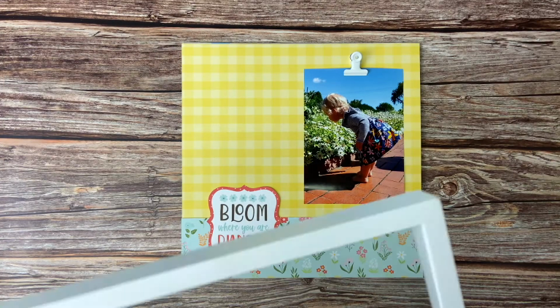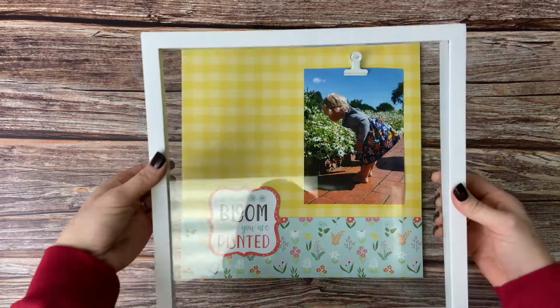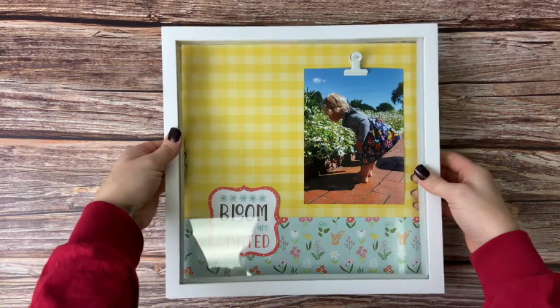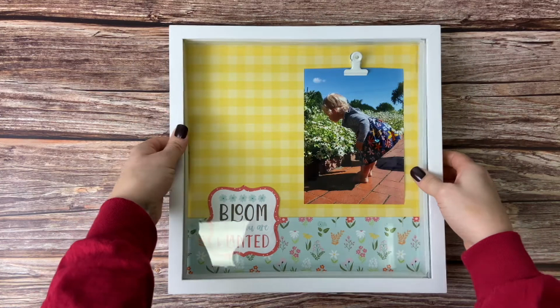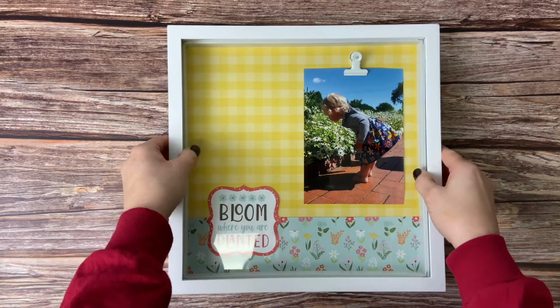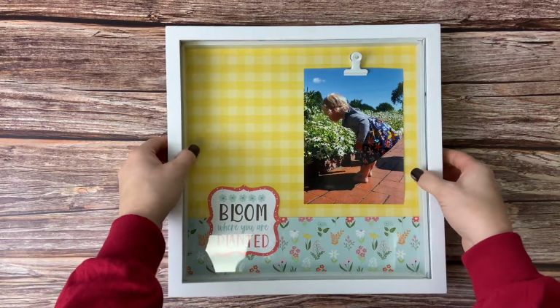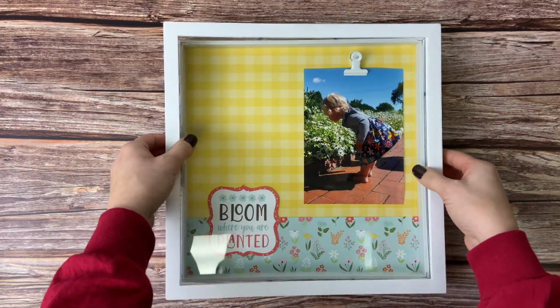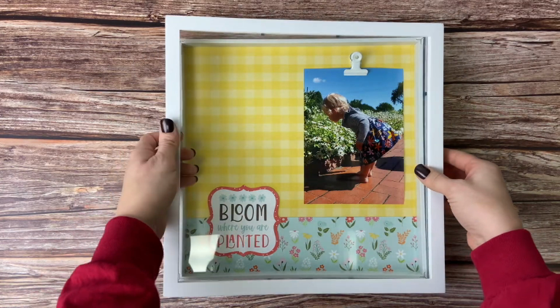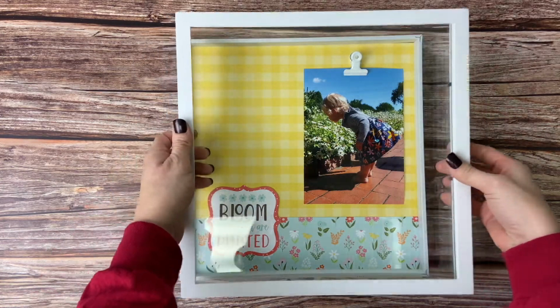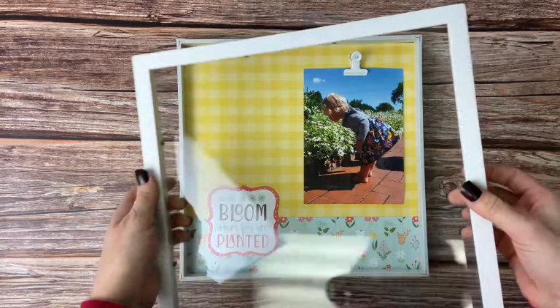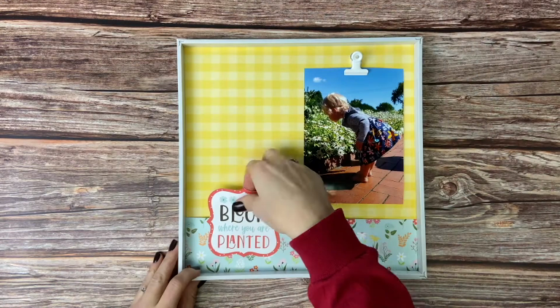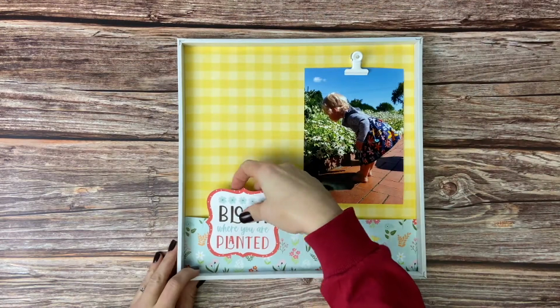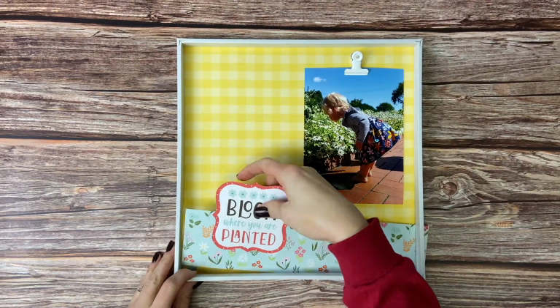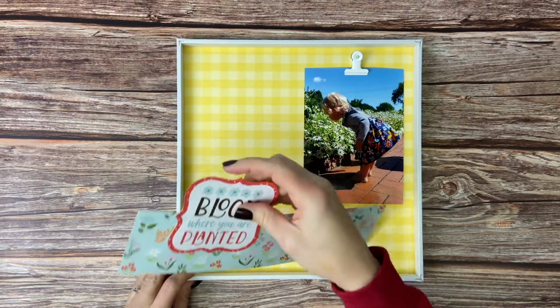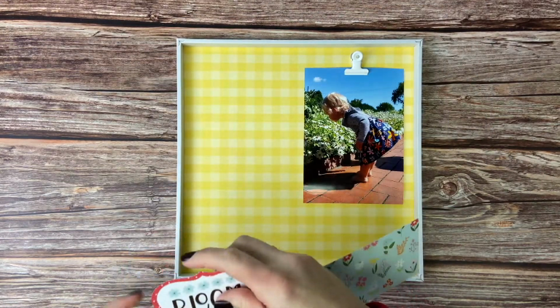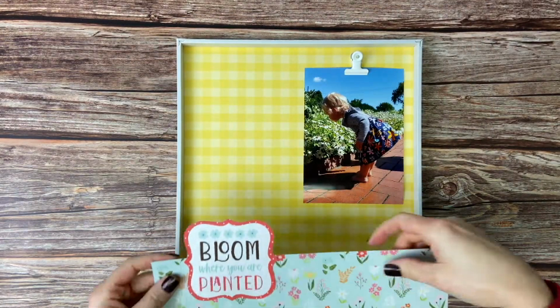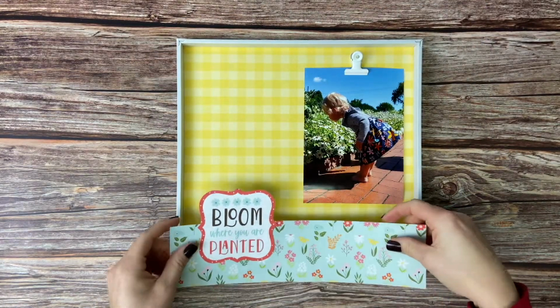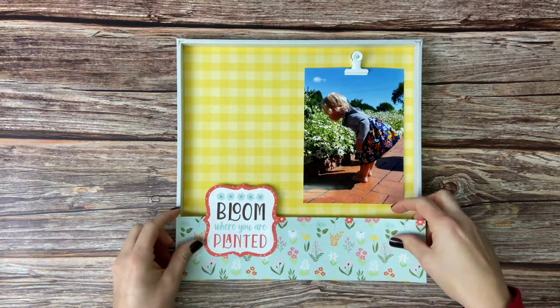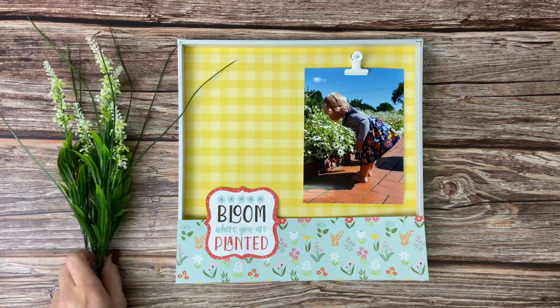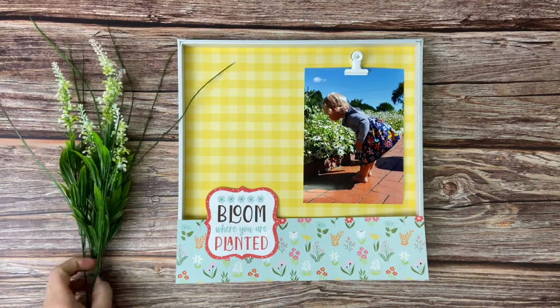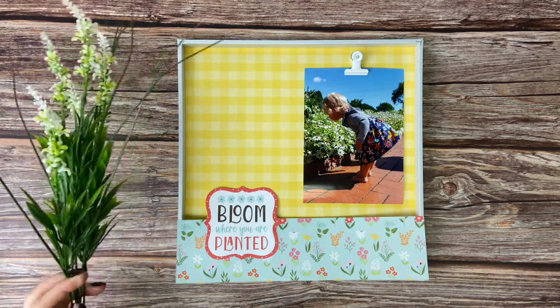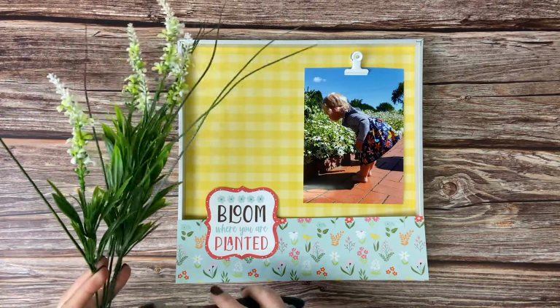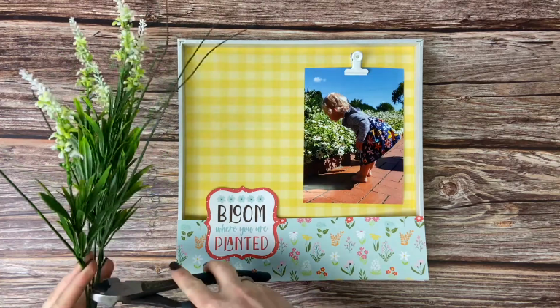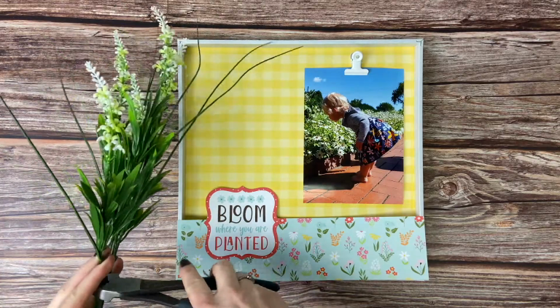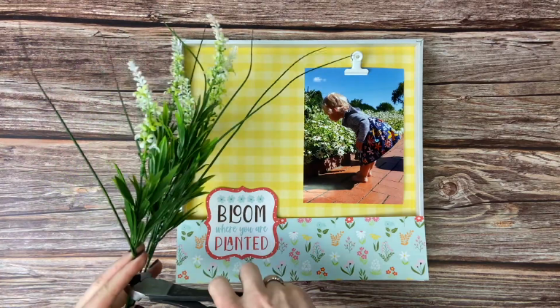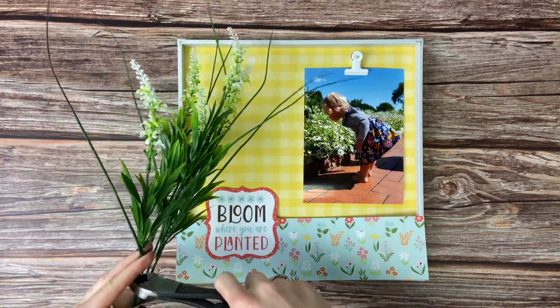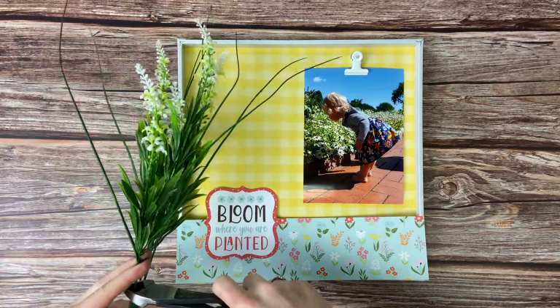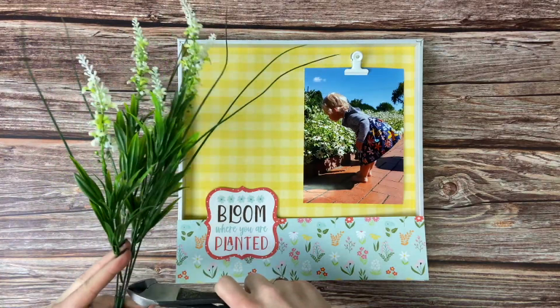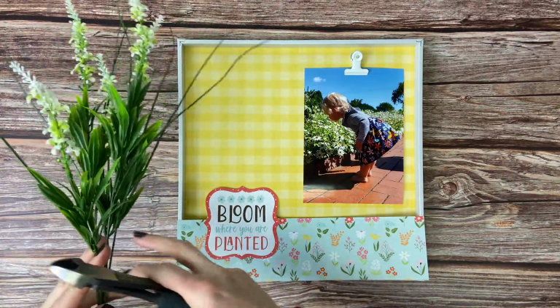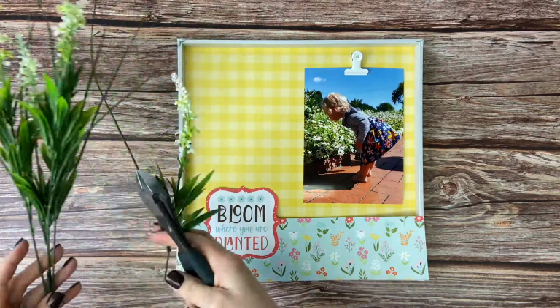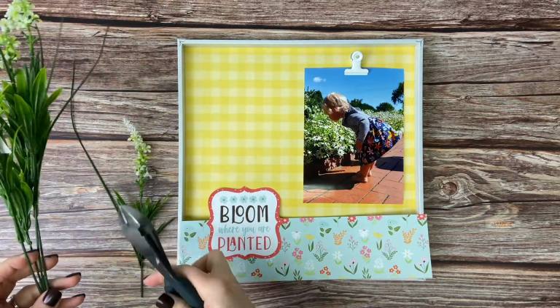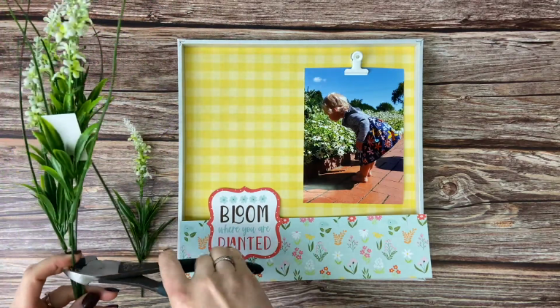Now we're going to take out our shadow box — we only want that inner part of the shadow box for now, just so we can make sure everything is where we want it to be. Now we're going to grab the white lavender bush and our wire cutters and cut apart all of the stems of the bush.